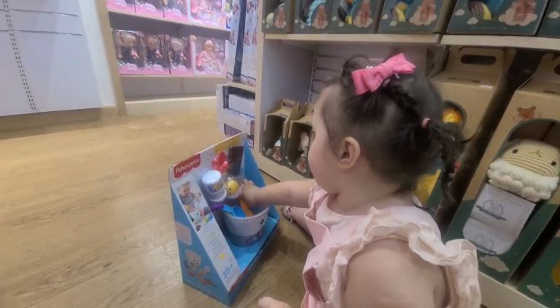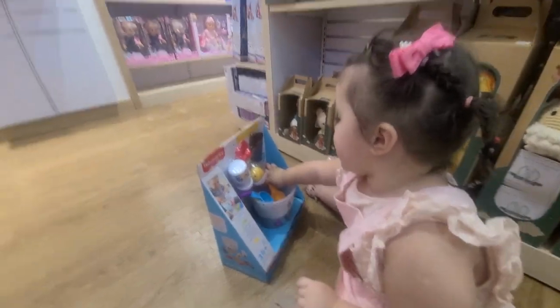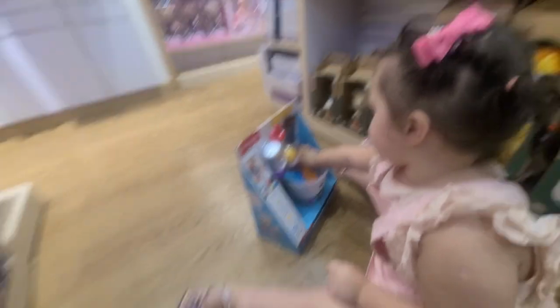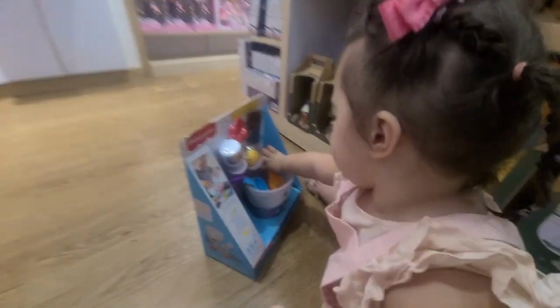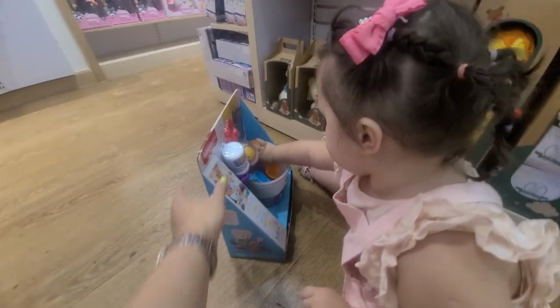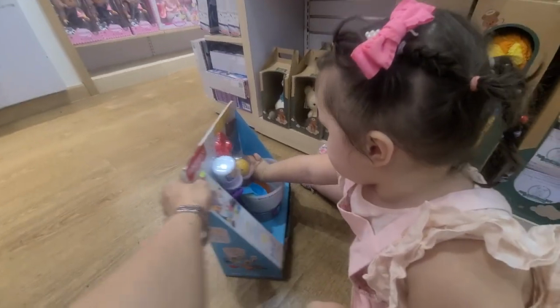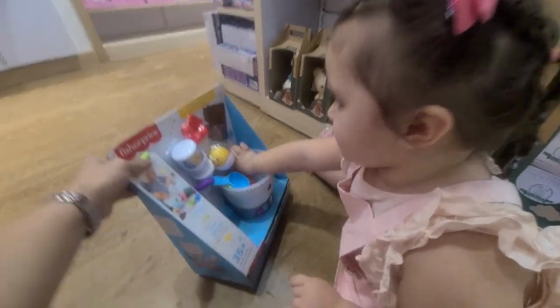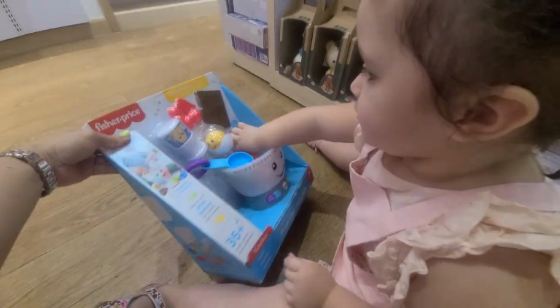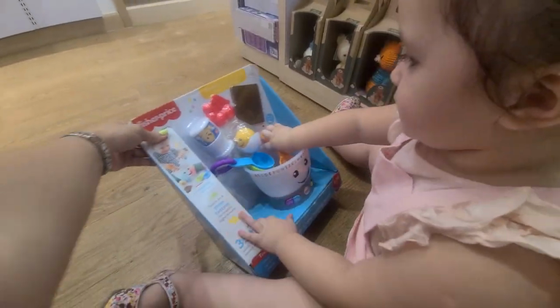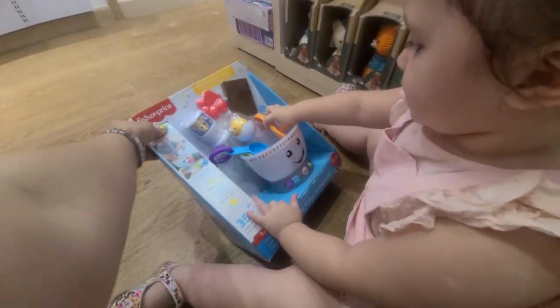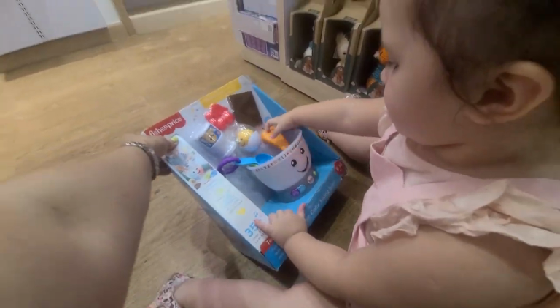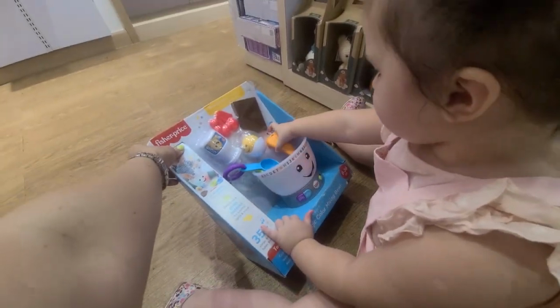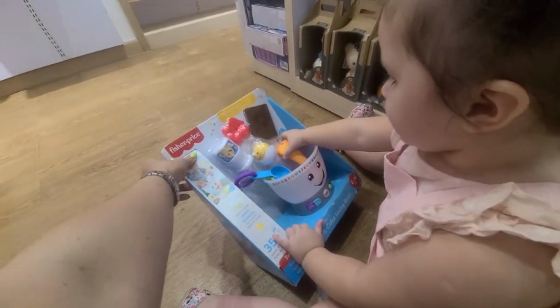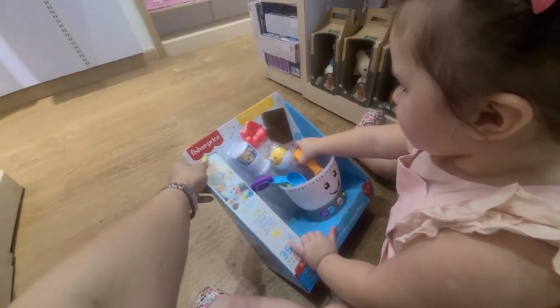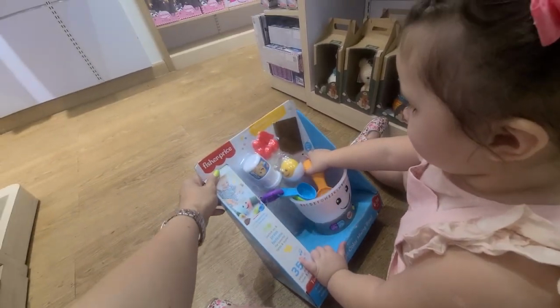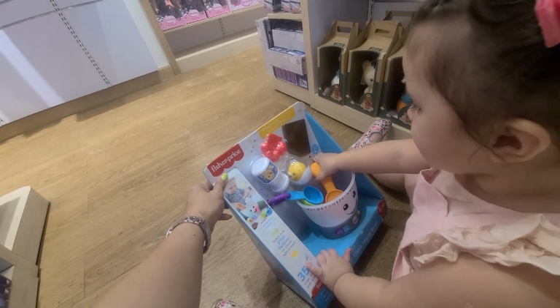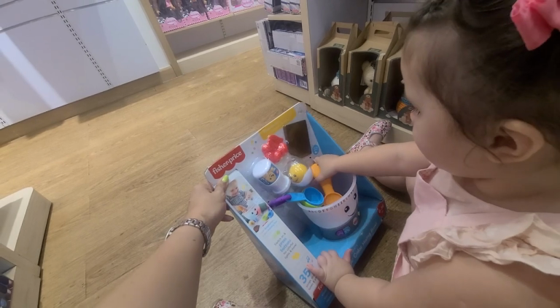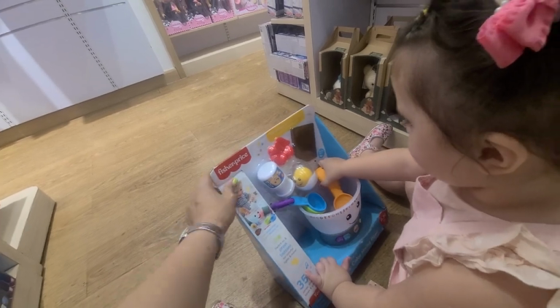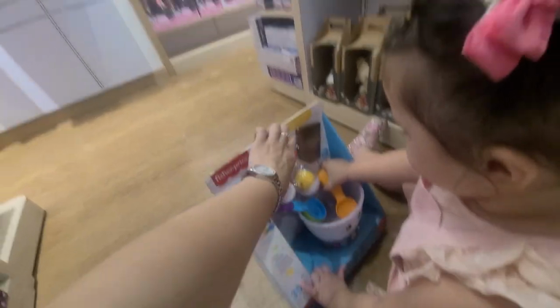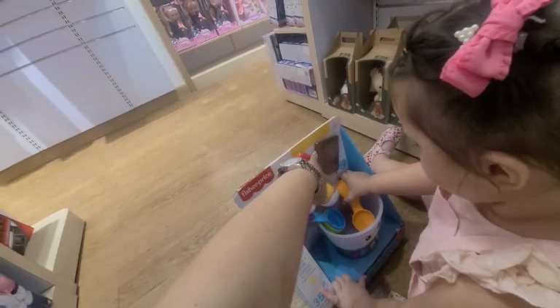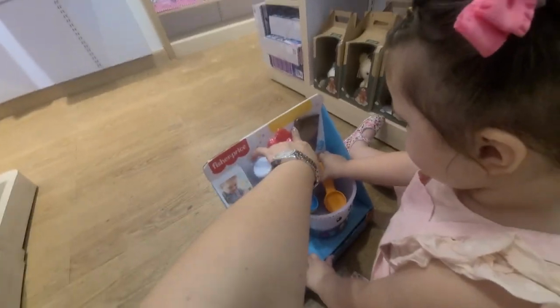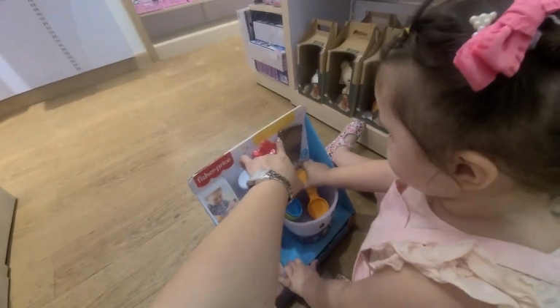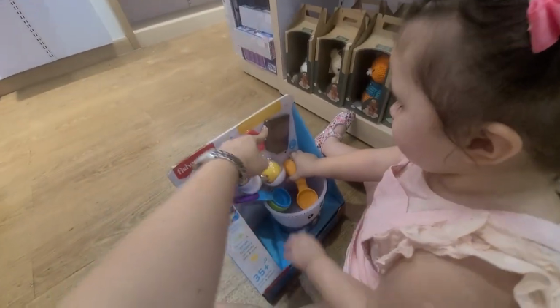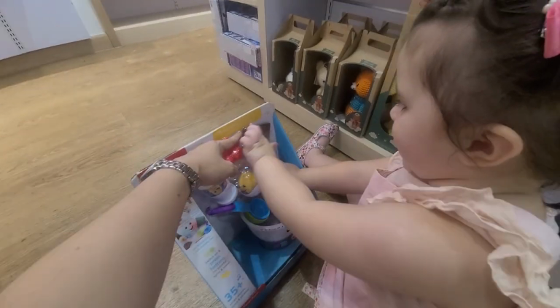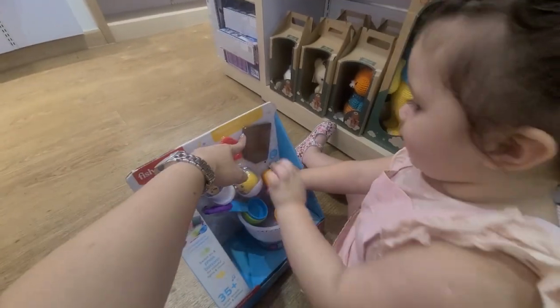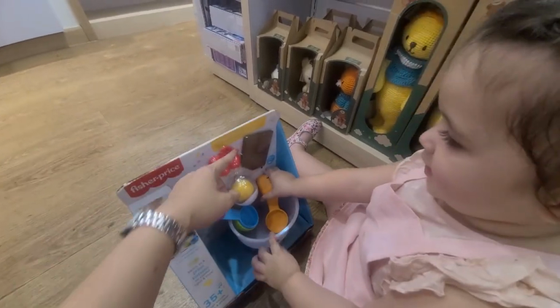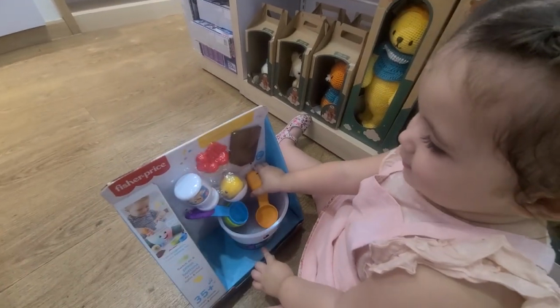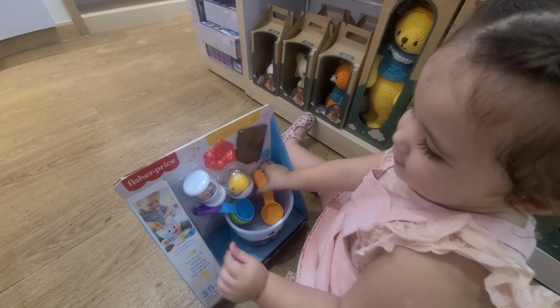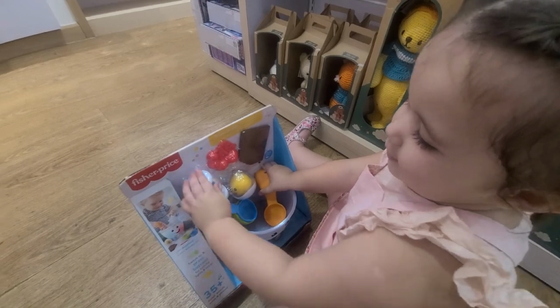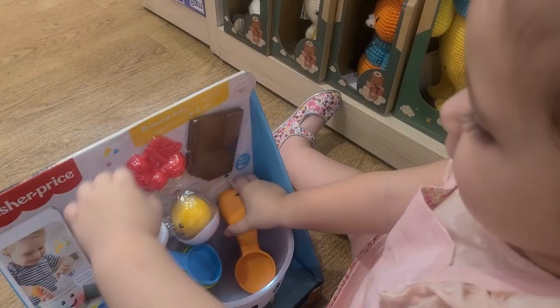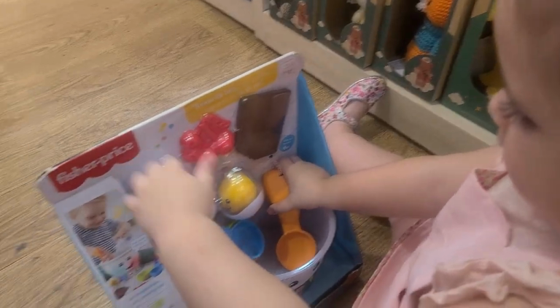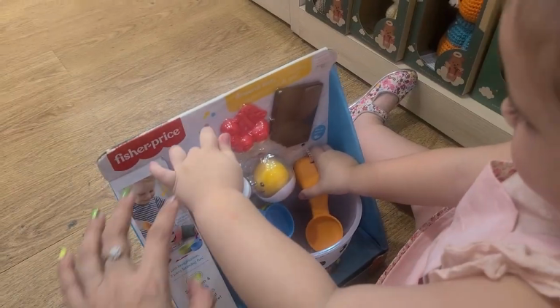It's a Fisher and Fries magic color mixing bowl. There's... what is it? Chocolate and milk.